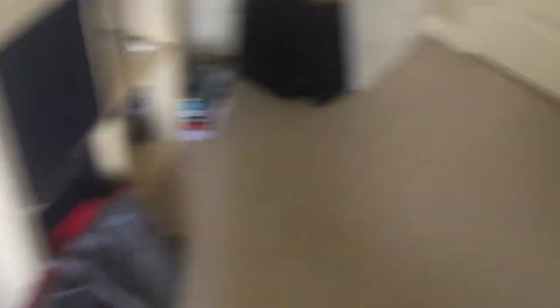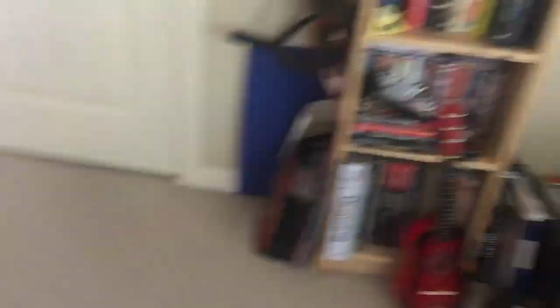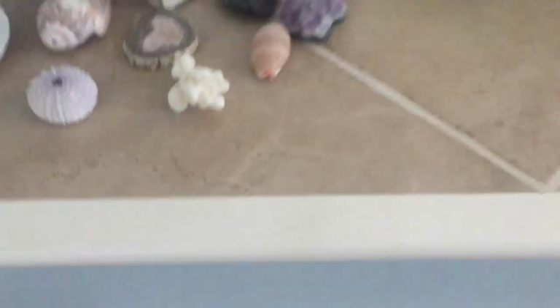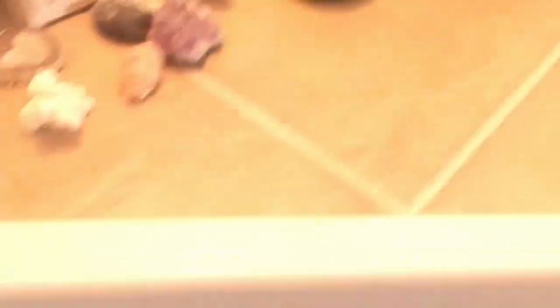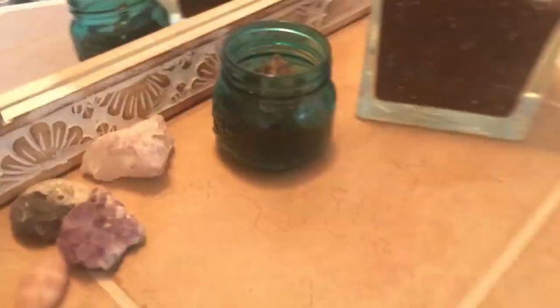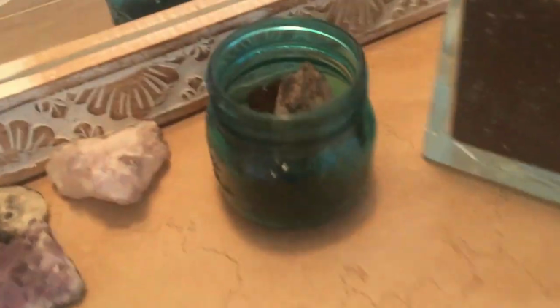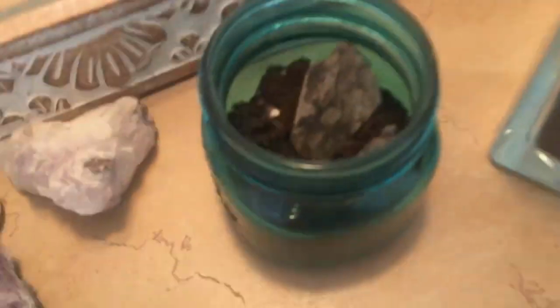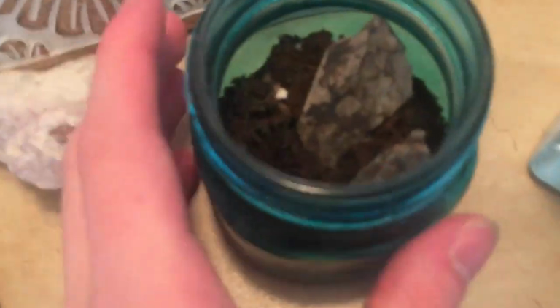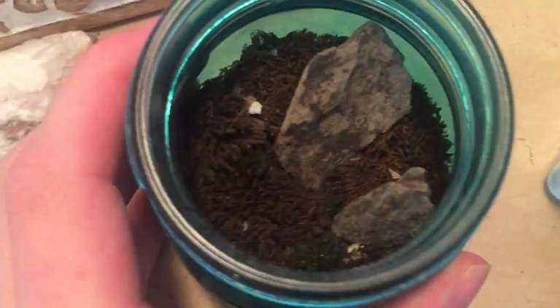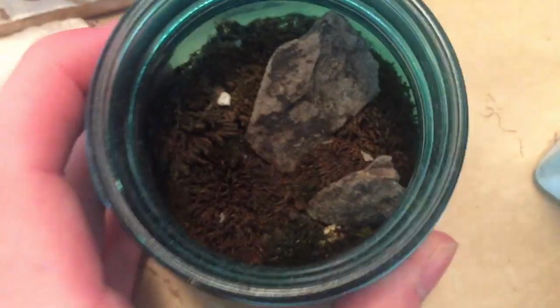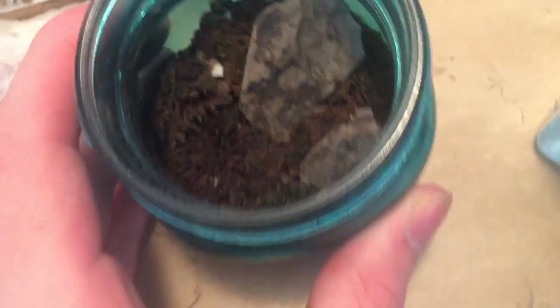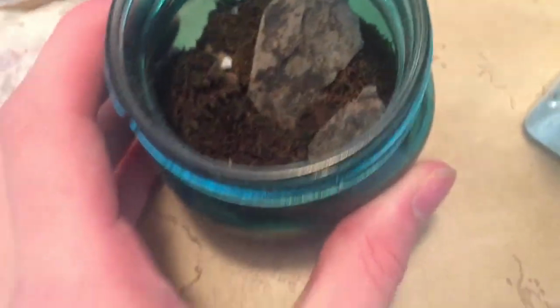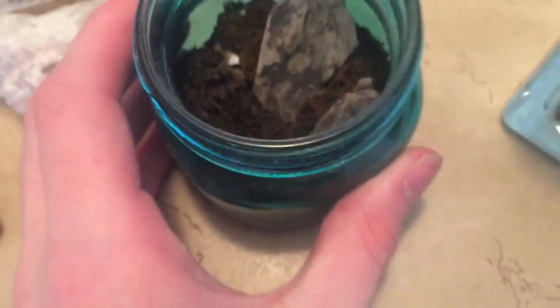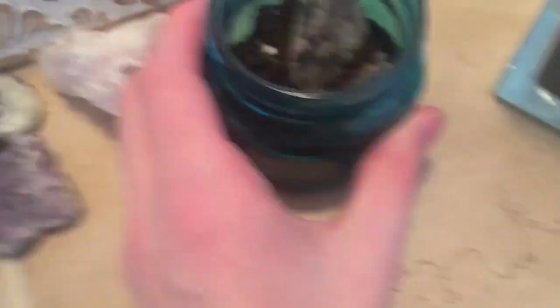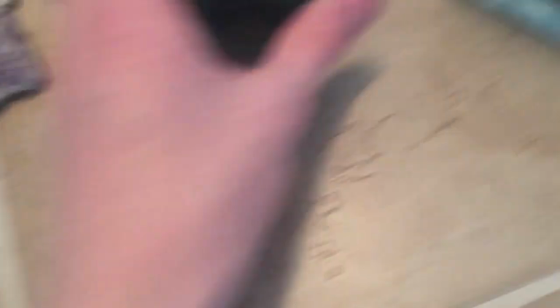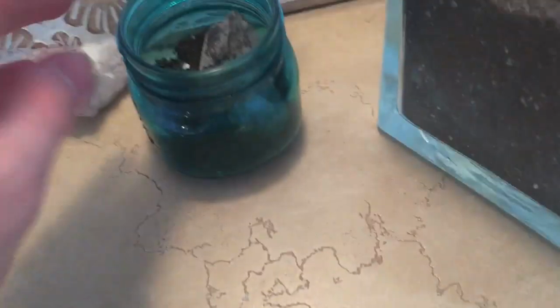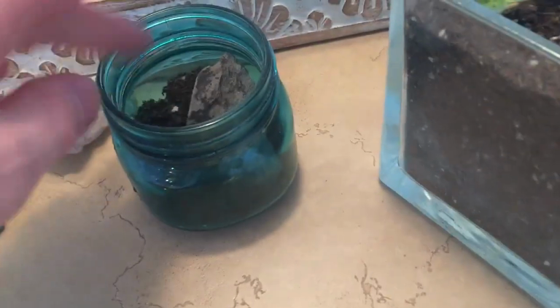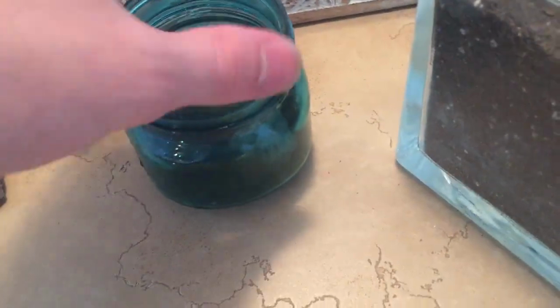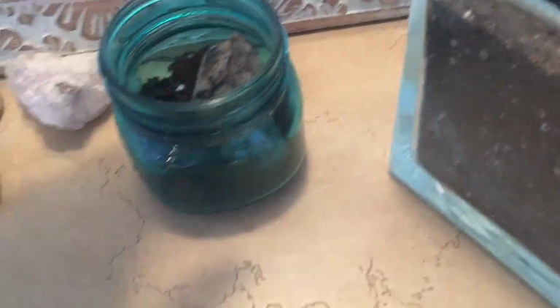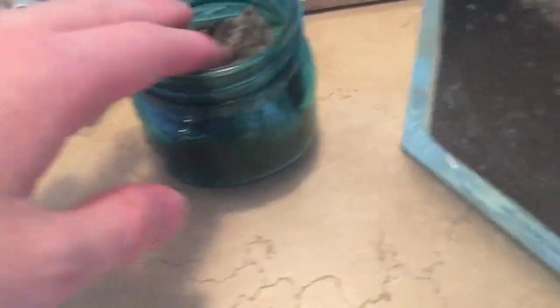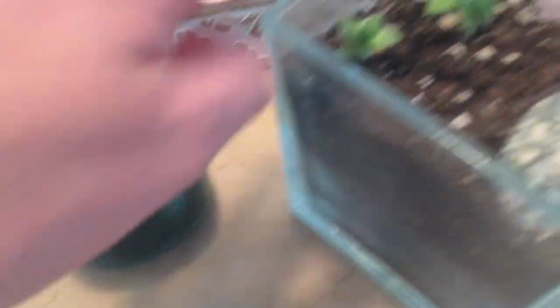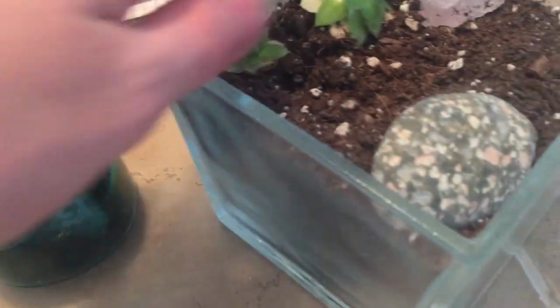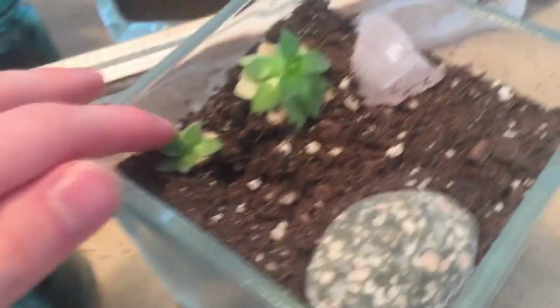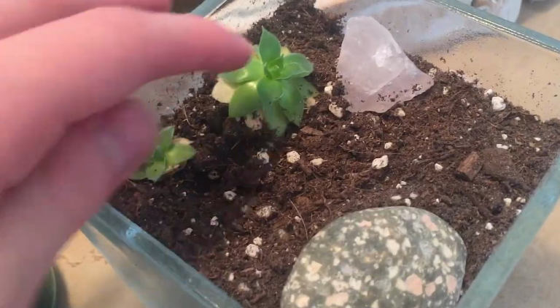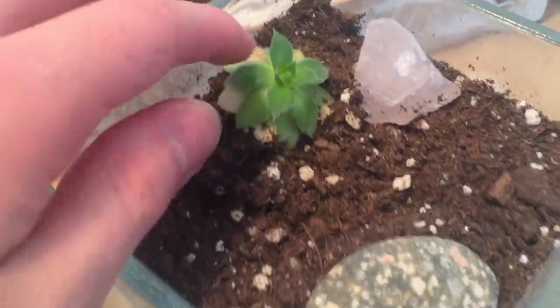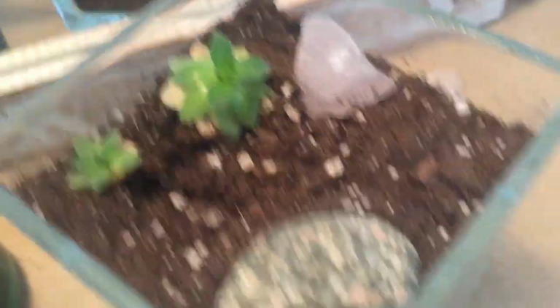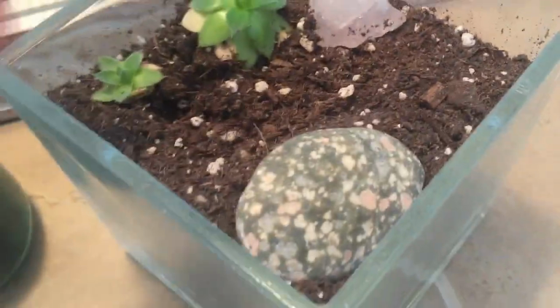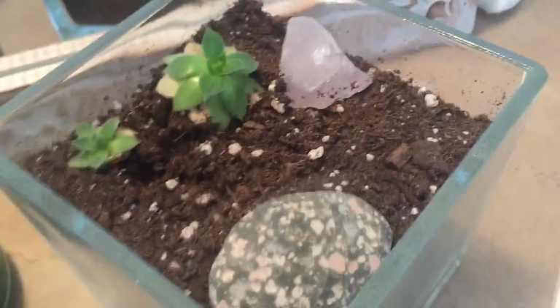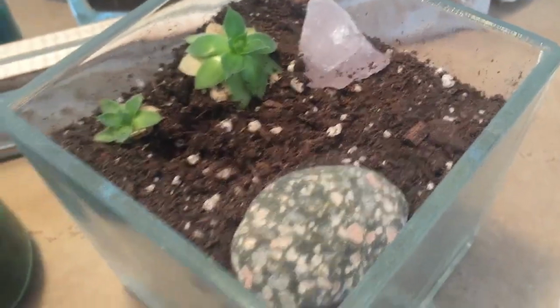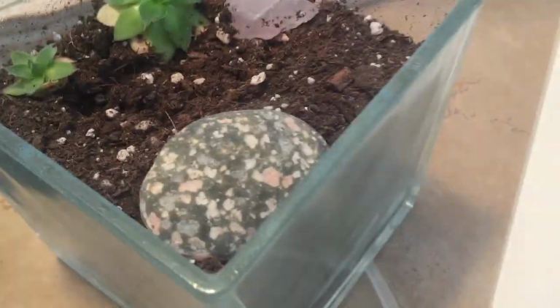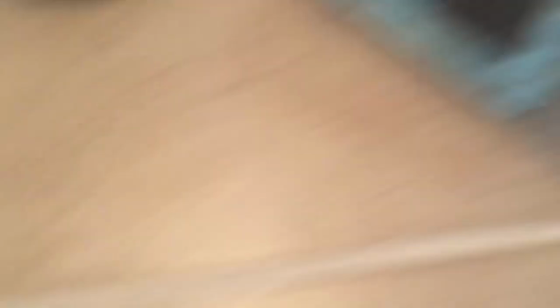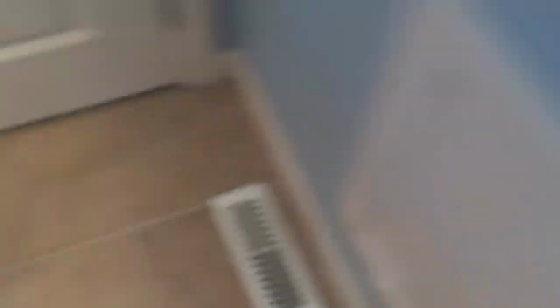Just quickly, in the bathroom we have this old terrarium that's completely dried out. I'm not sure what to do with it - probably just going to turn it into a potted plant. We've also got some hens and chicks in this little pot.